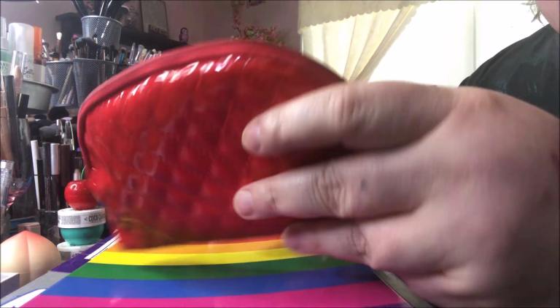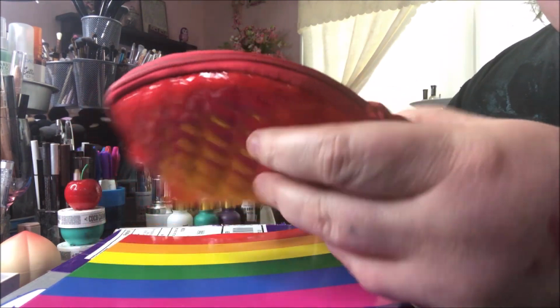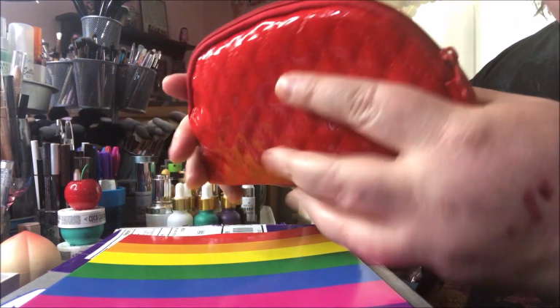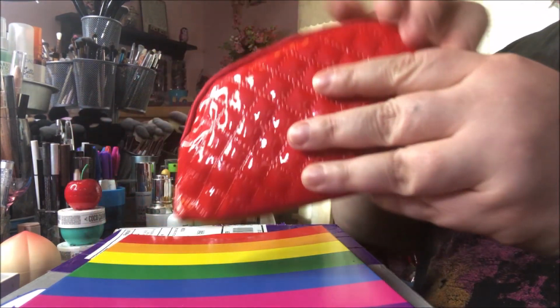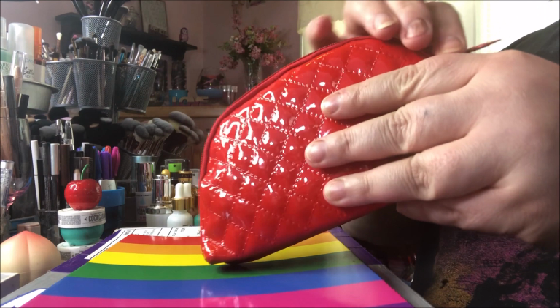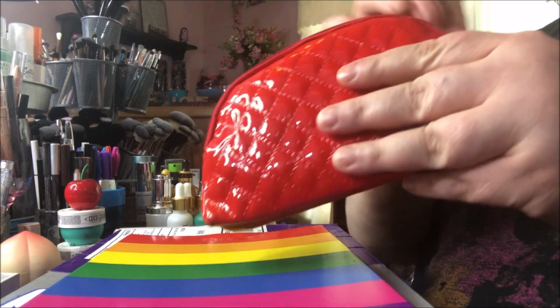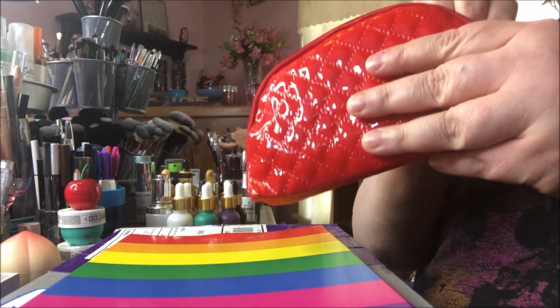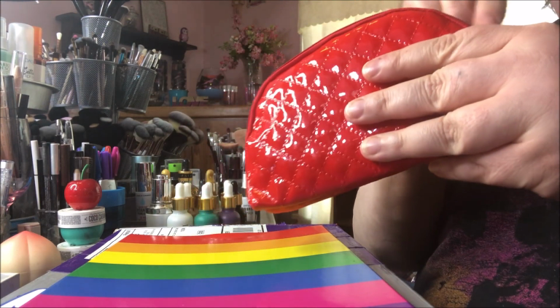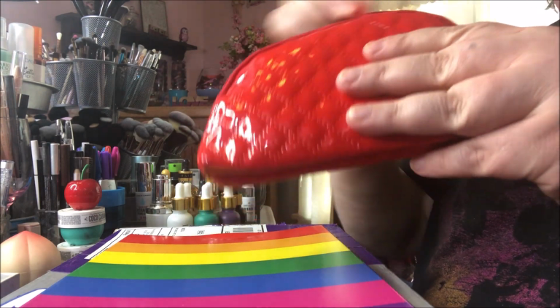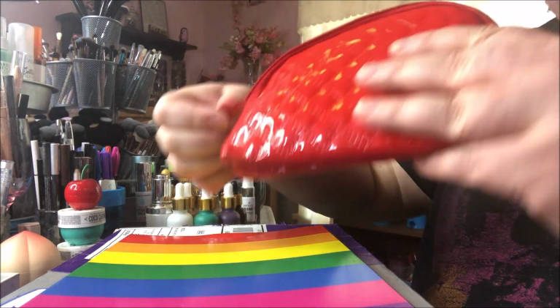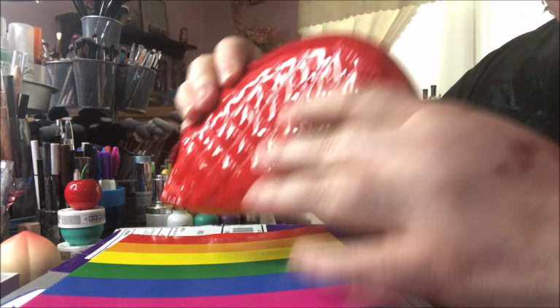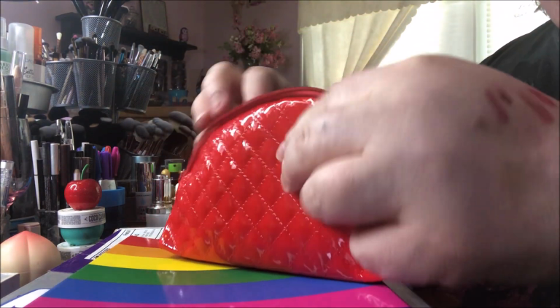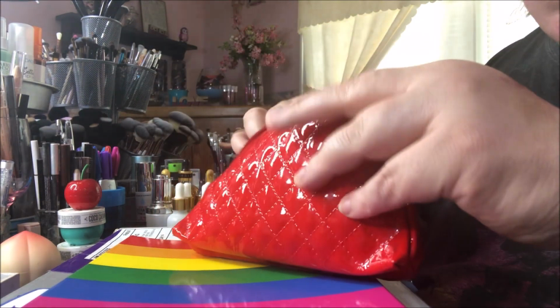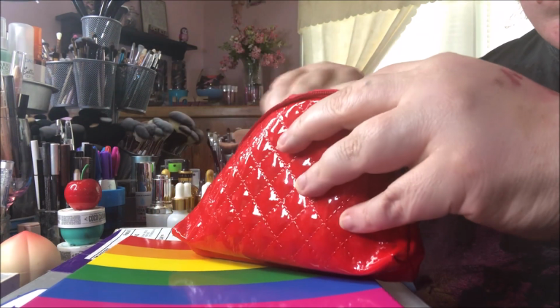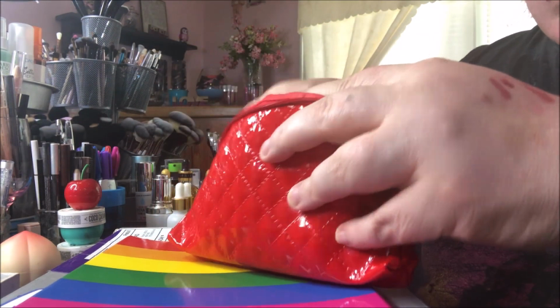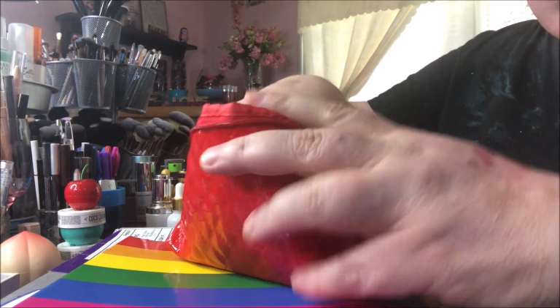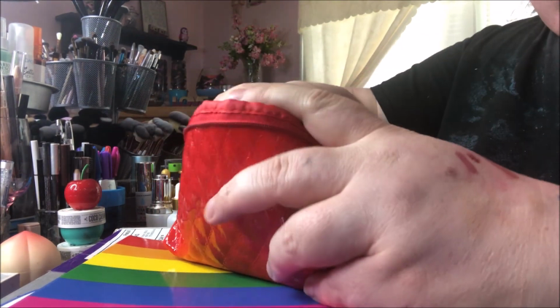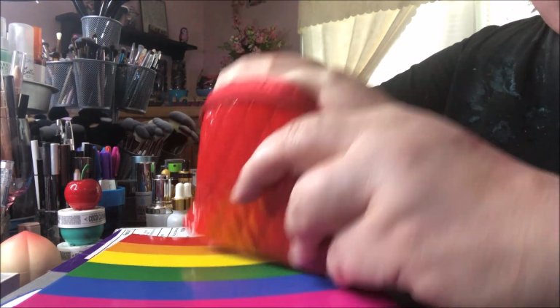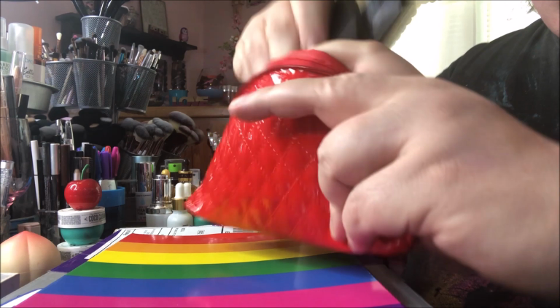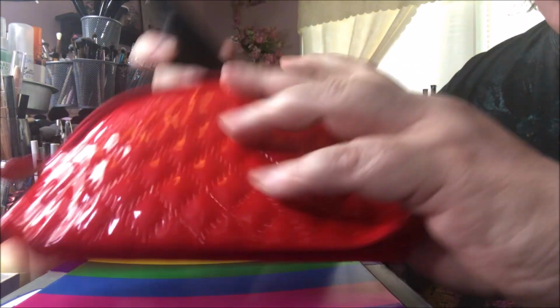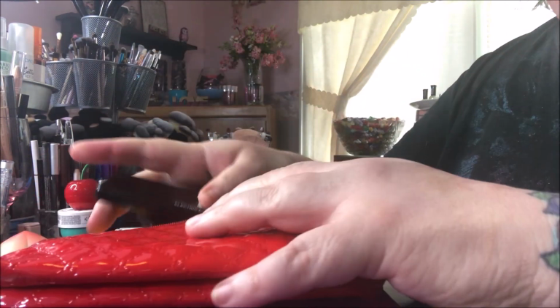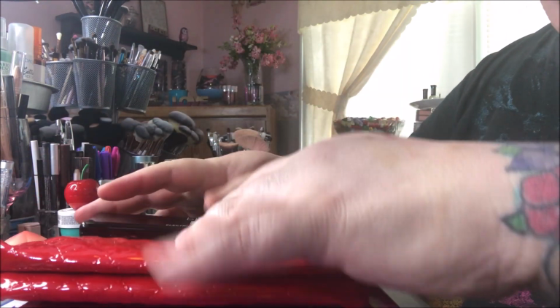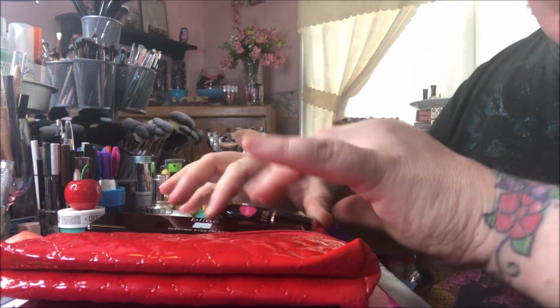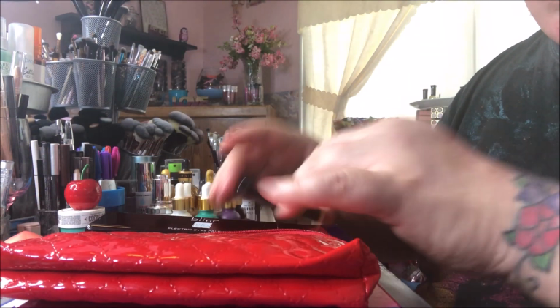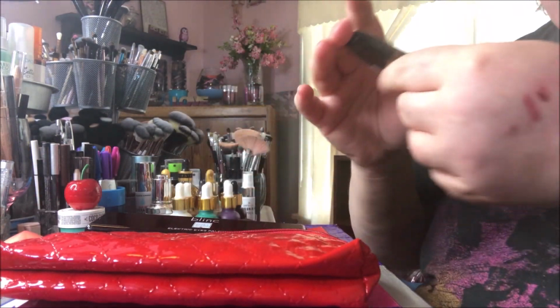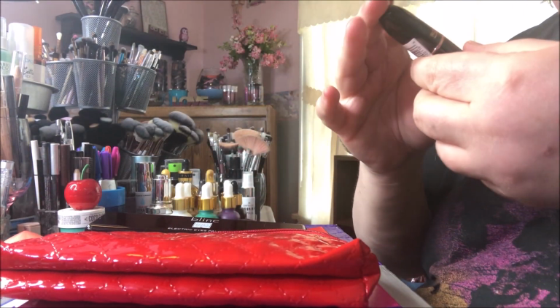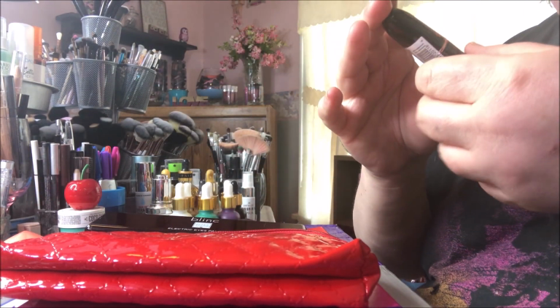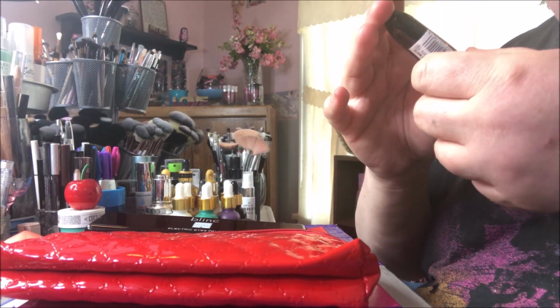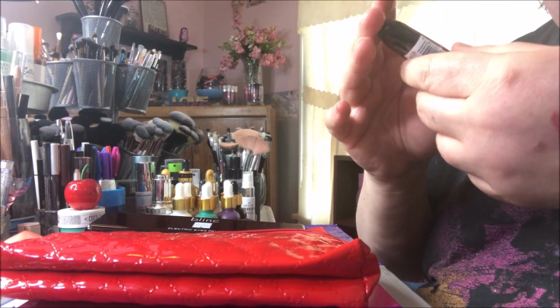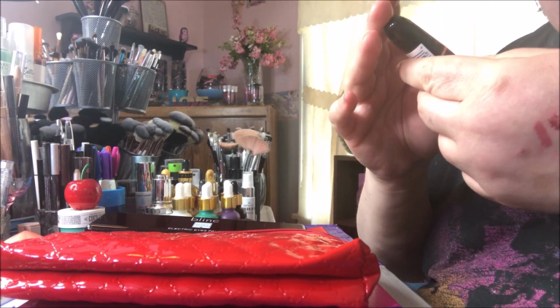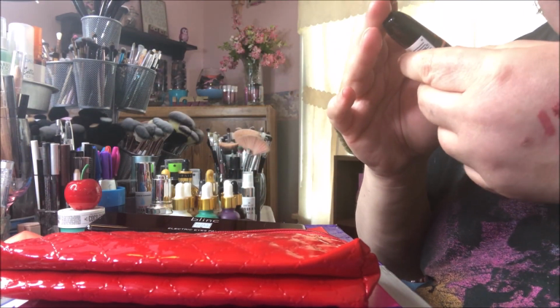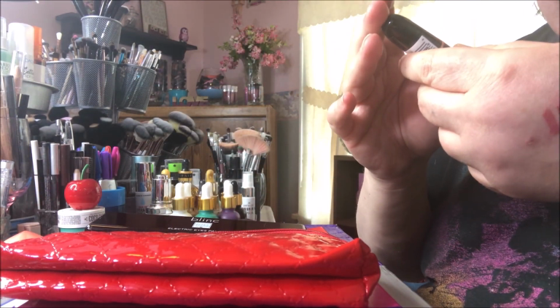She sent everything in this really cute patent little red bag — isn't this adorable? It's so shiny and pretty. She also sent me a lipstick, and it's a Revolution lipstick.